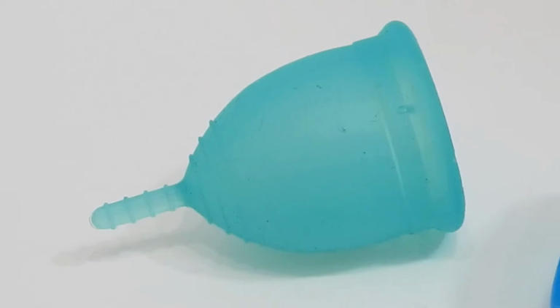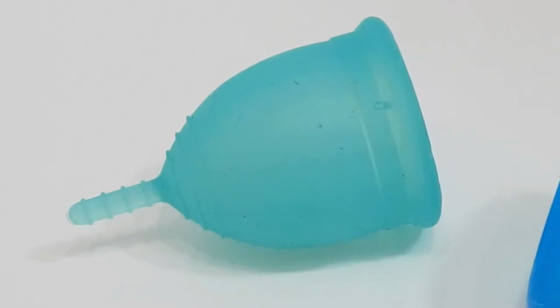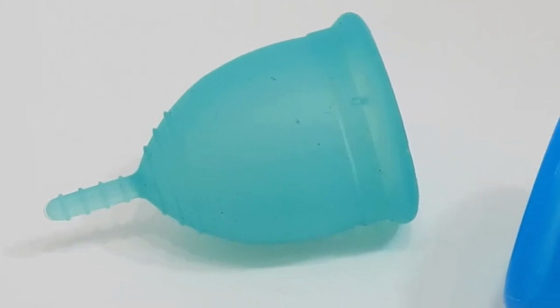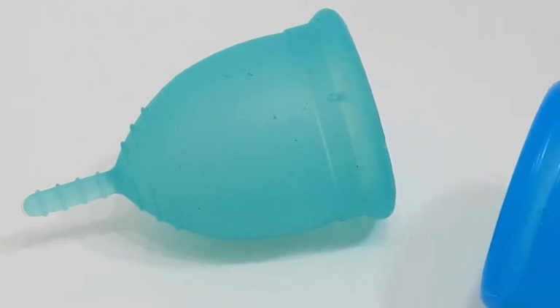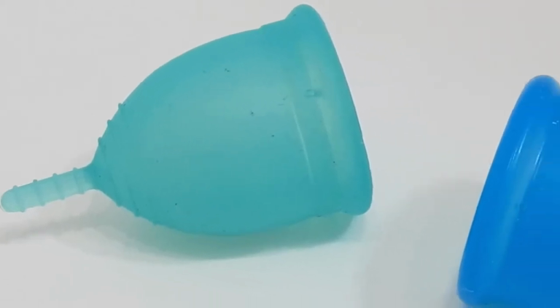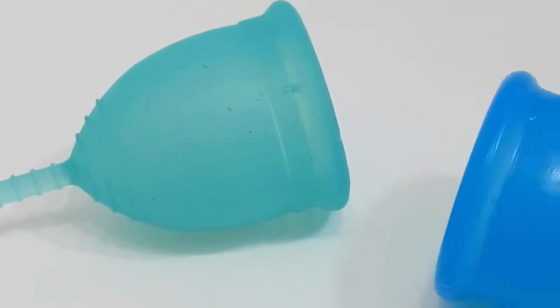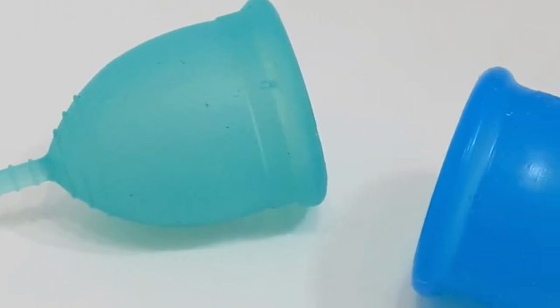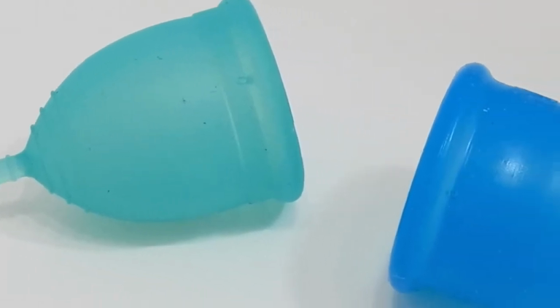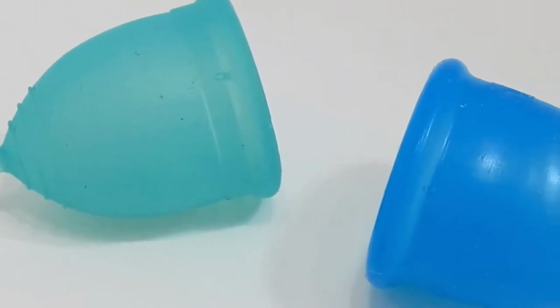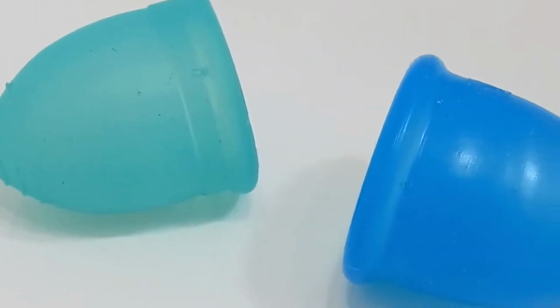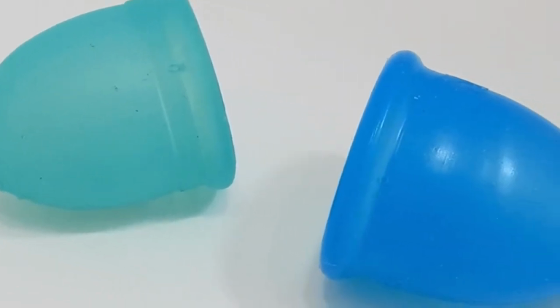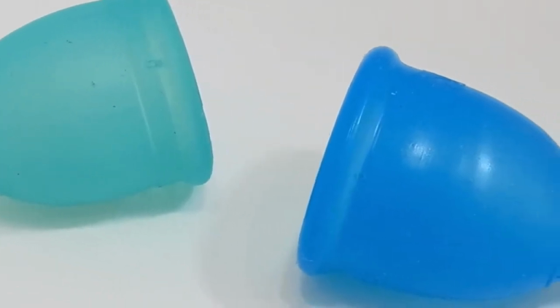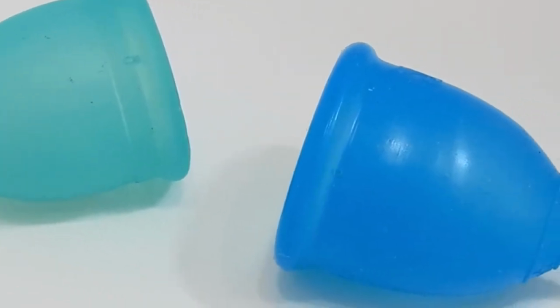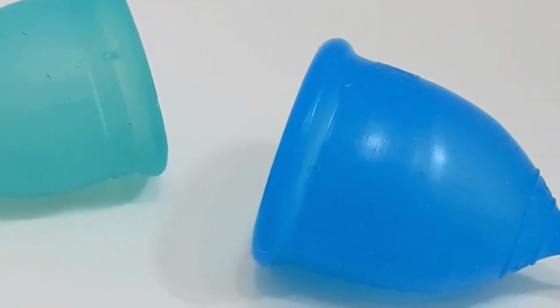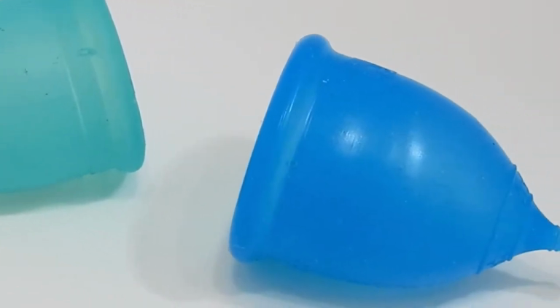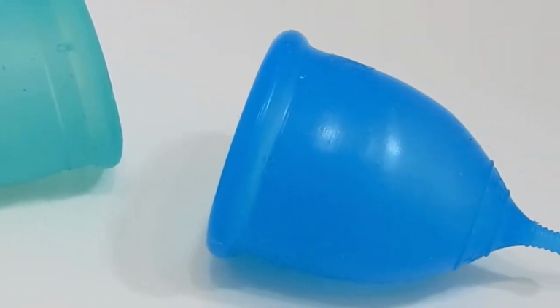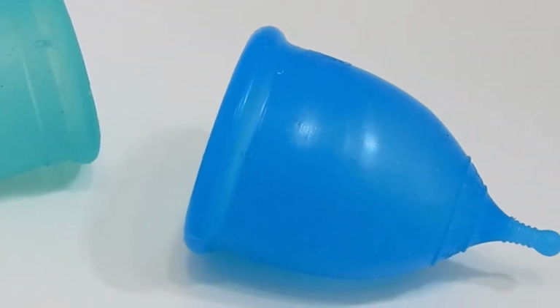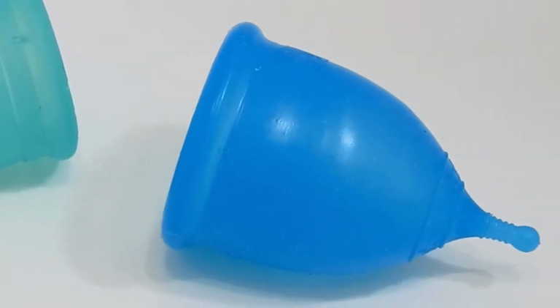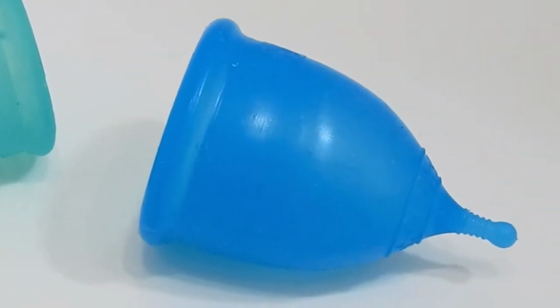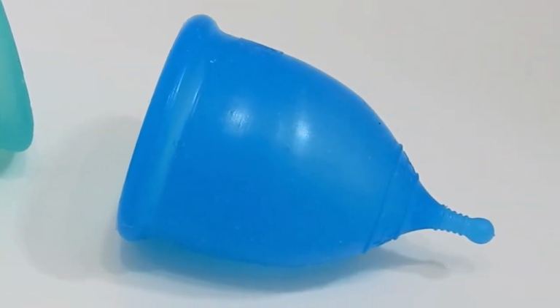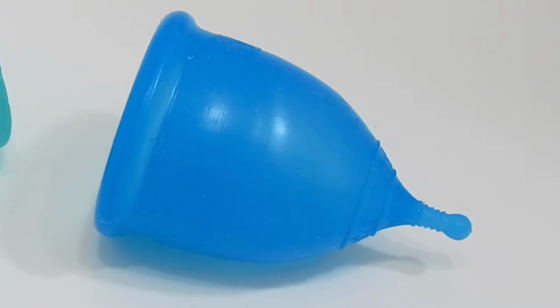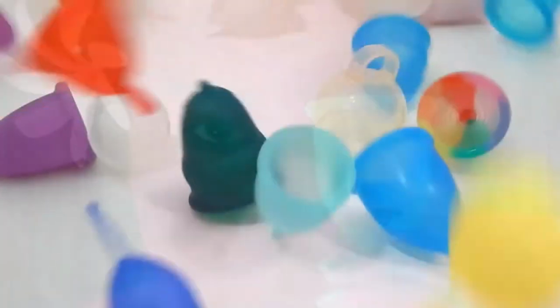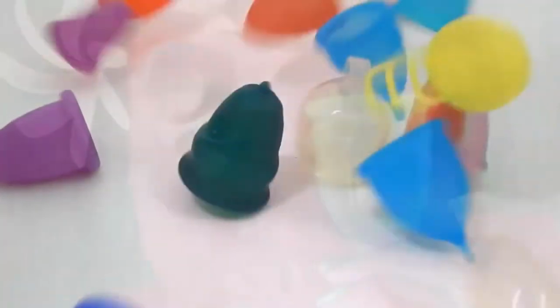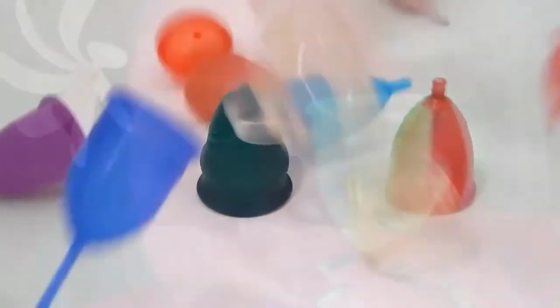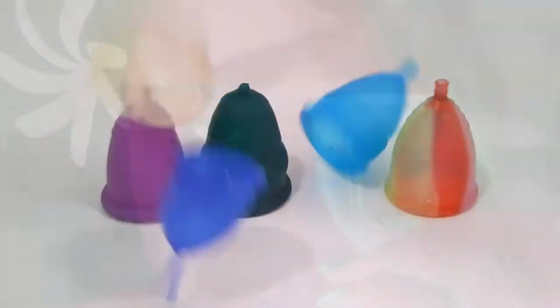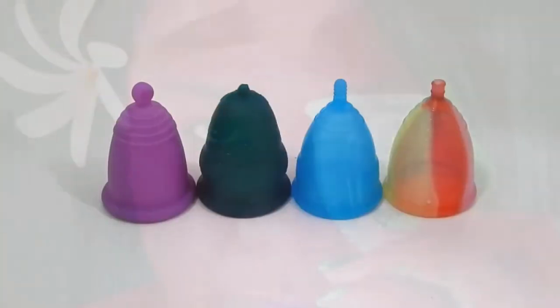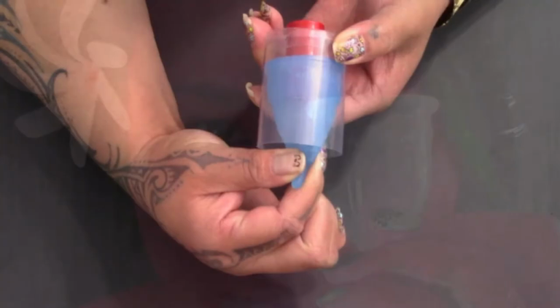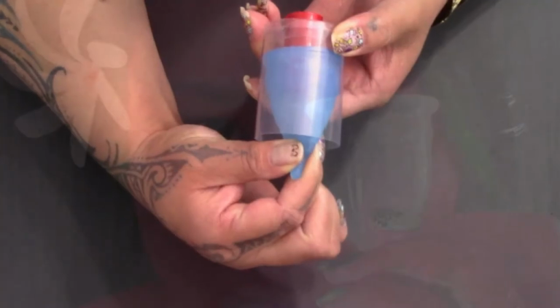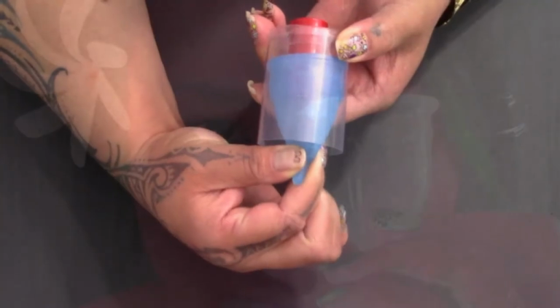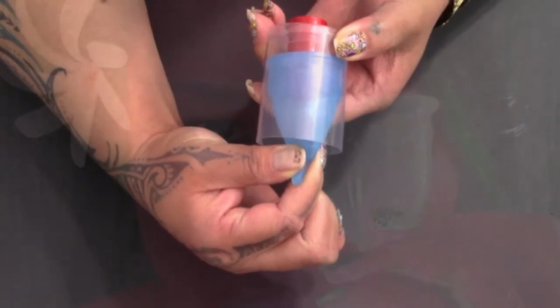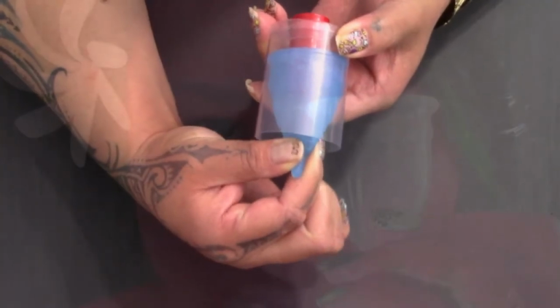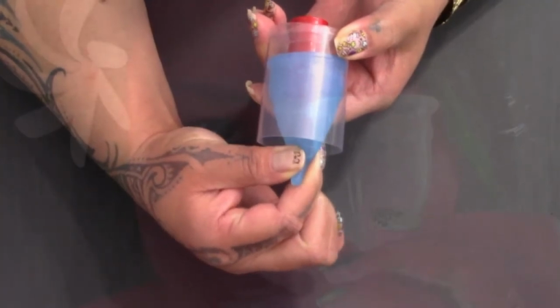This is a squish comparison between the Large Quiddowee and the Large Super Jenny. Hello everyone, it's Red Herring. I hope you're having a great day.